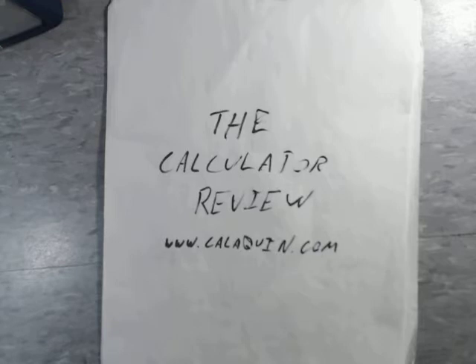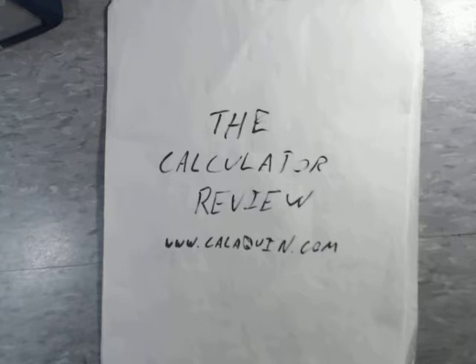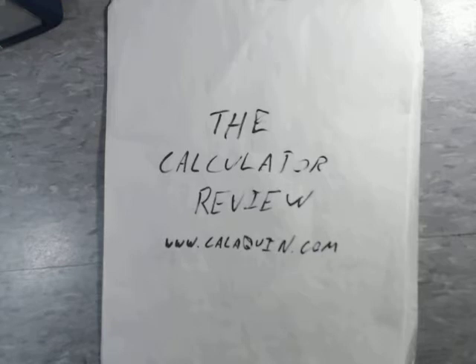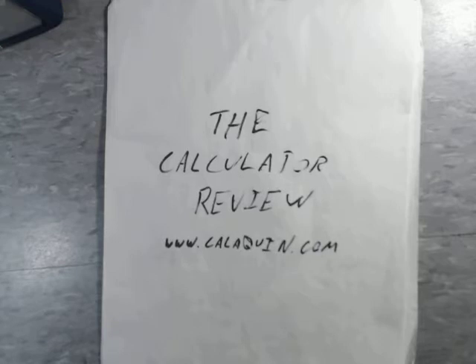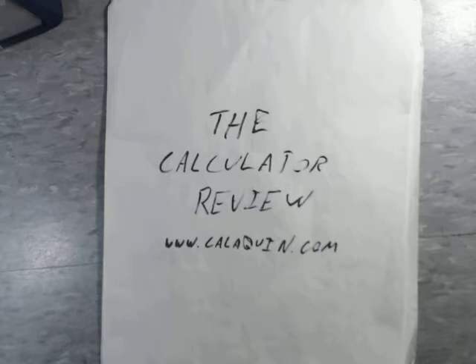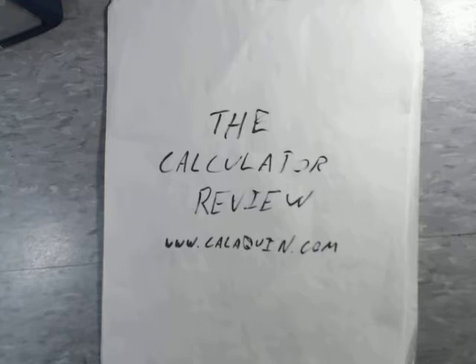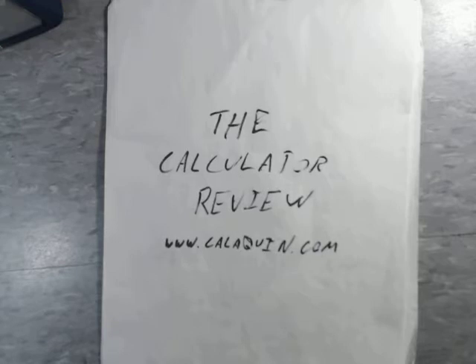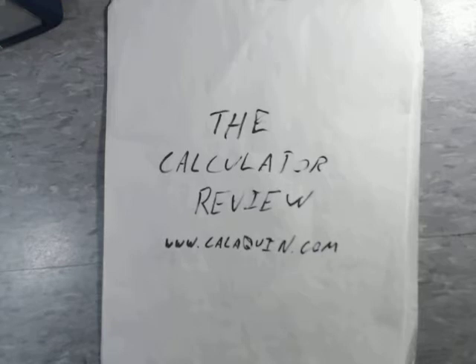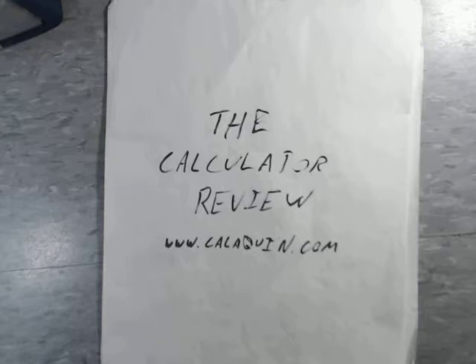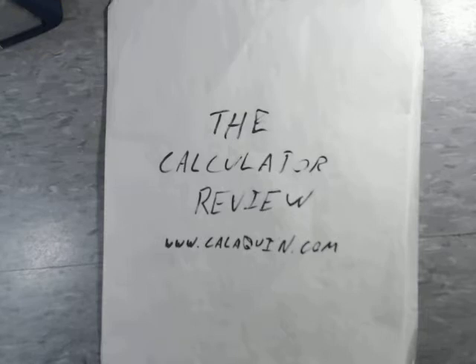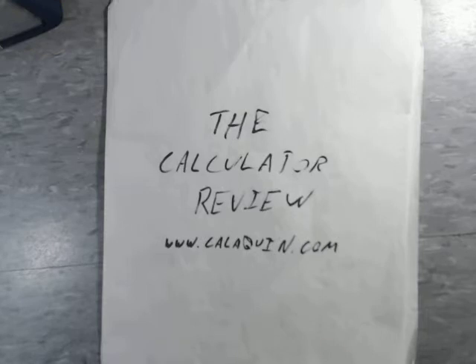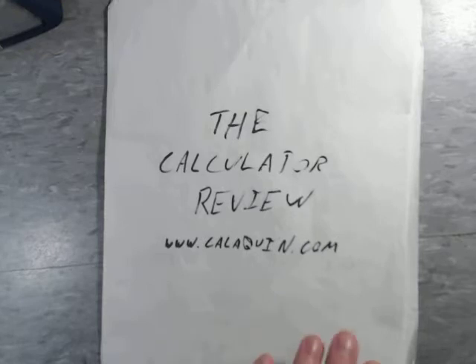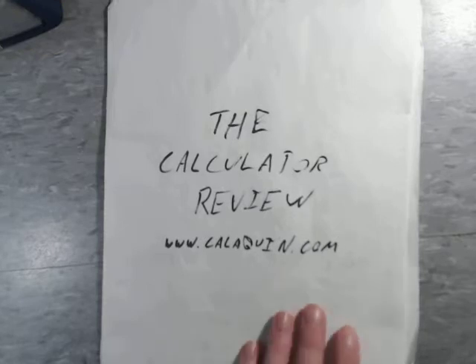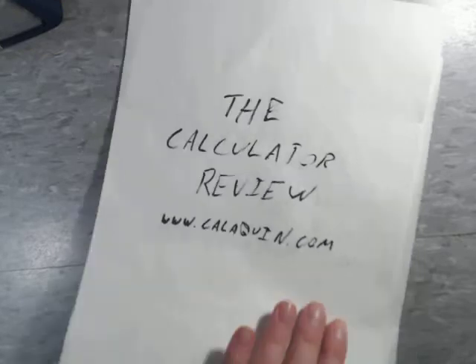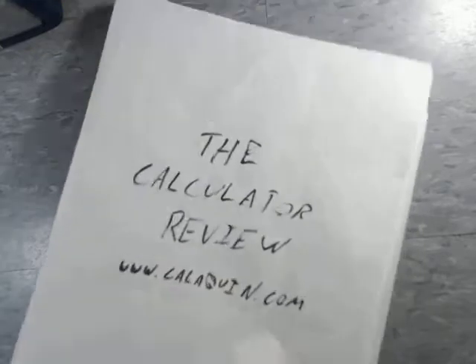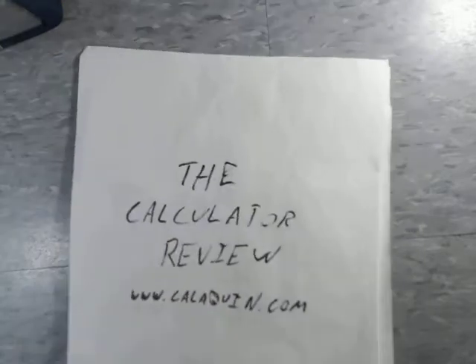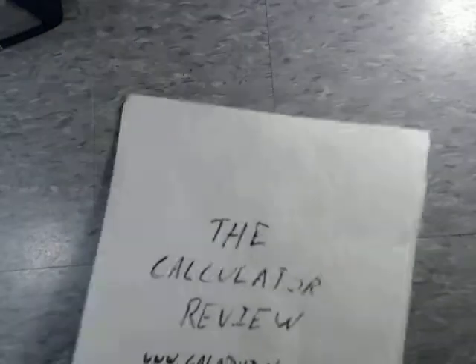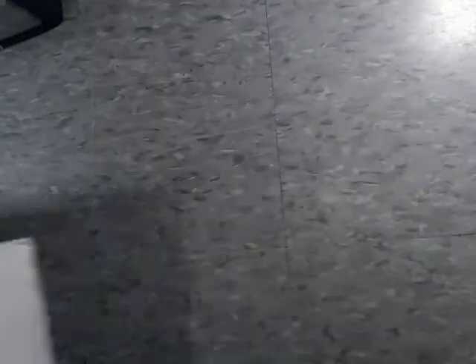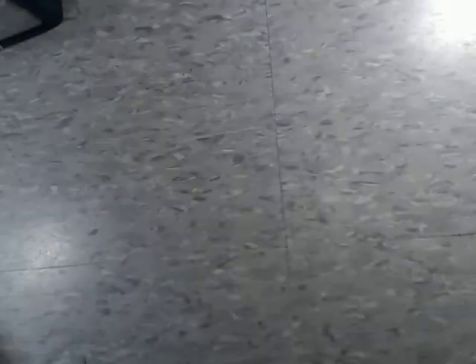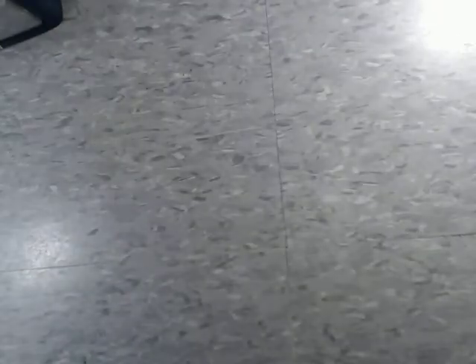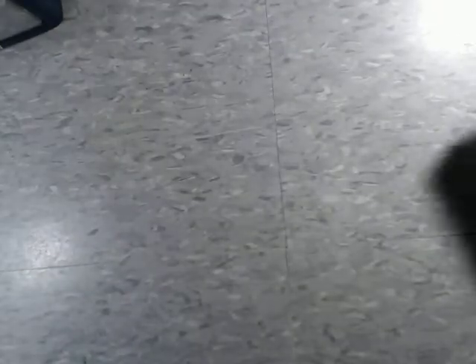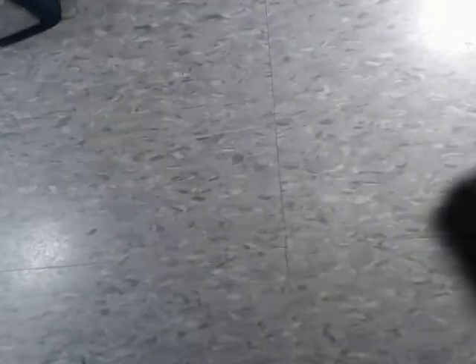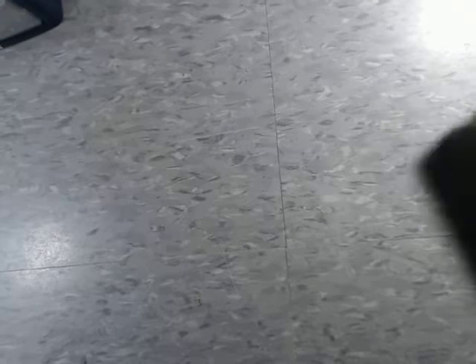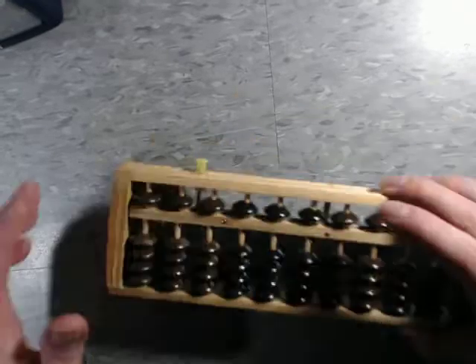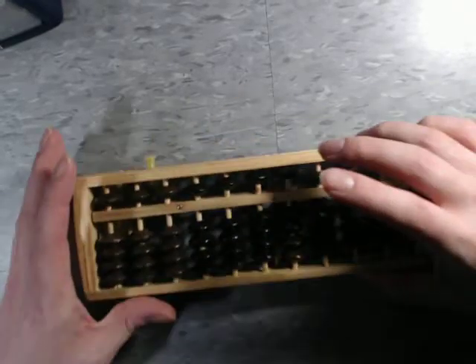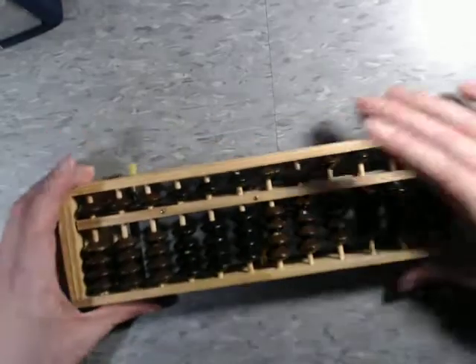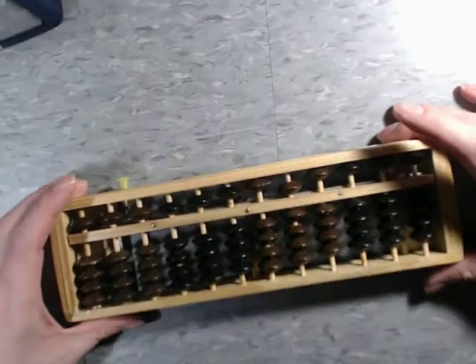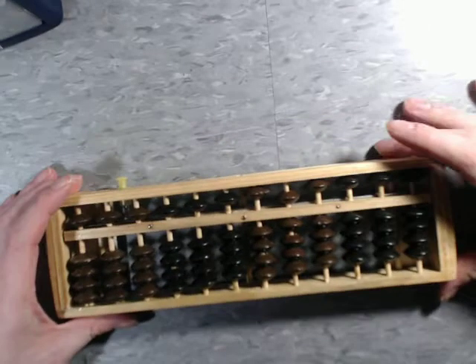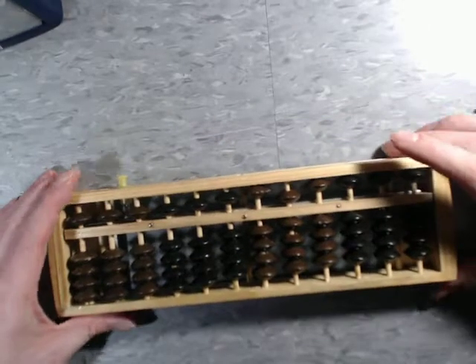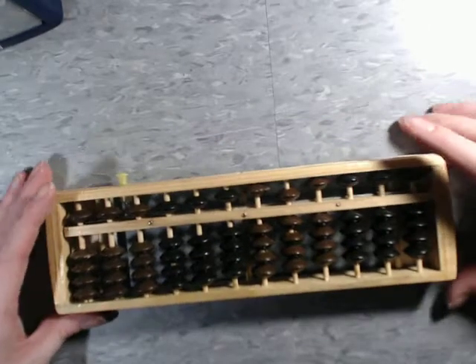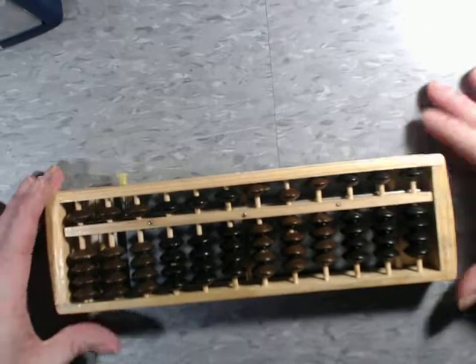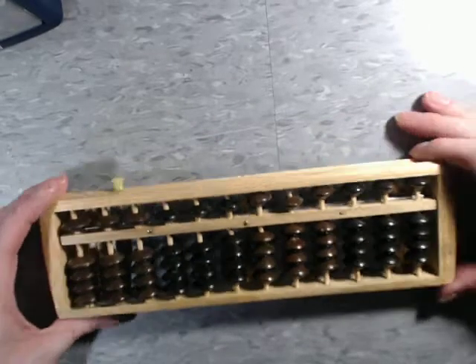Hello and welcome back to the calculator review hosted on CaliQuinn.com. Today's review is going to be kind of short because I'm doing this very last minute. This is the Sorban Abacus.